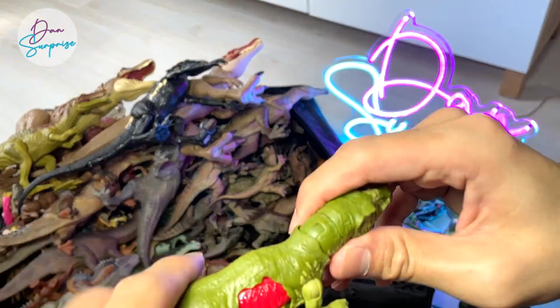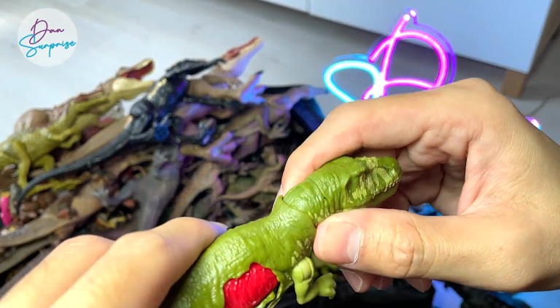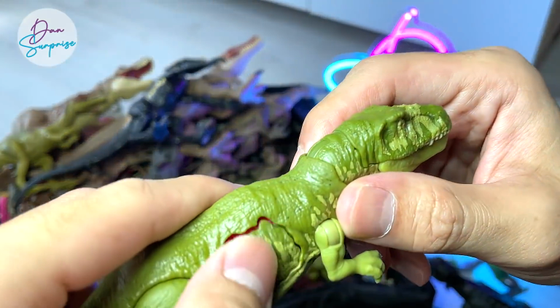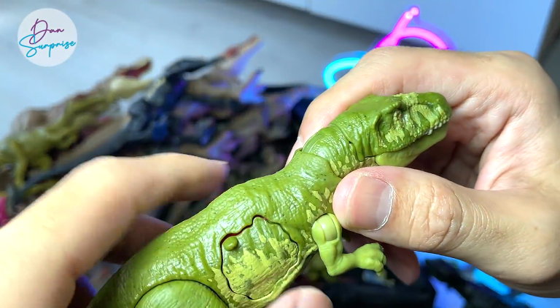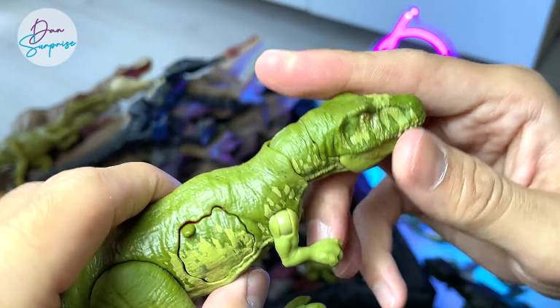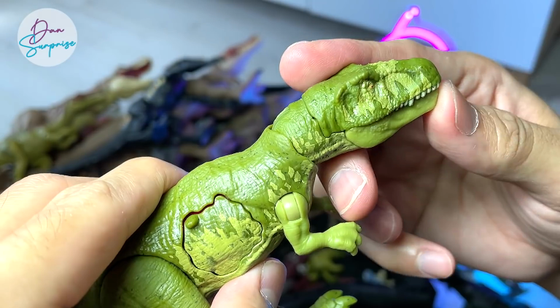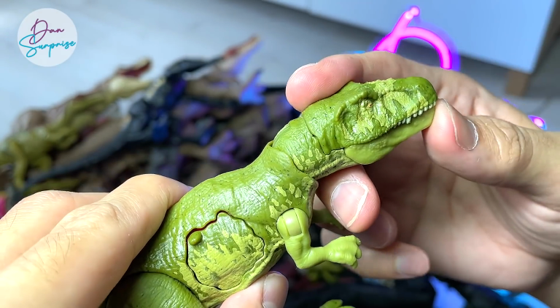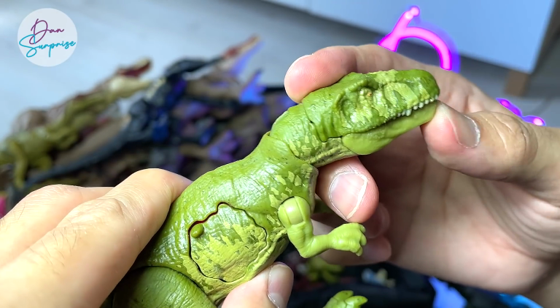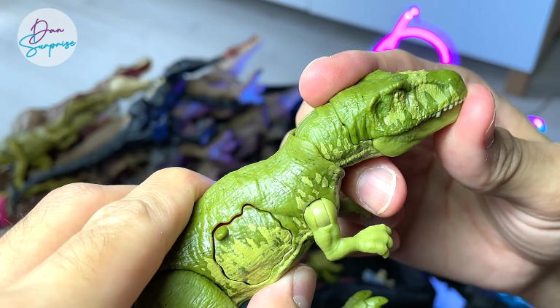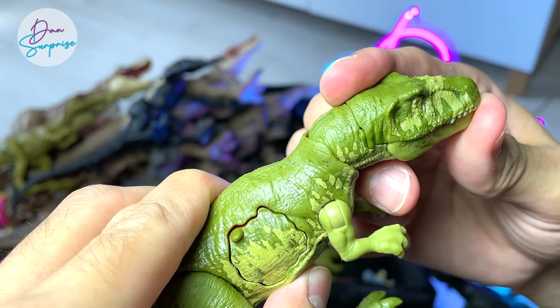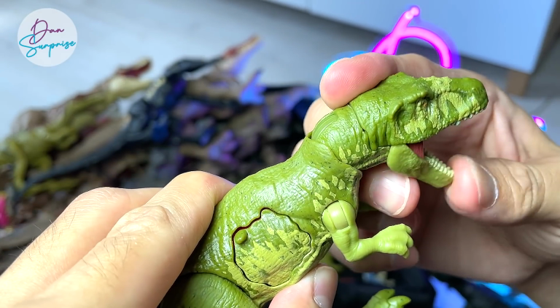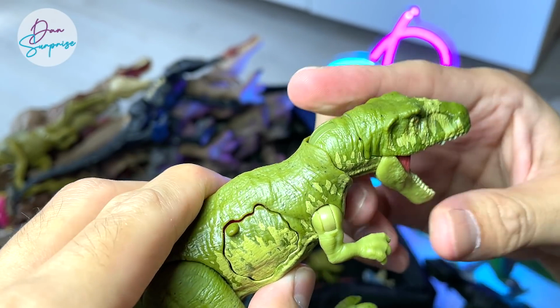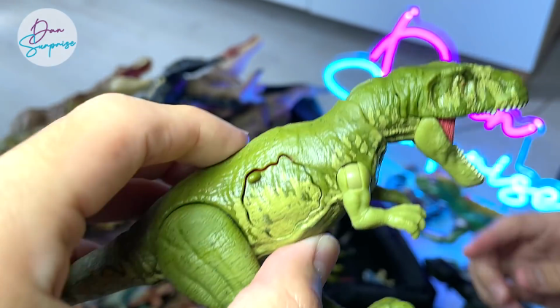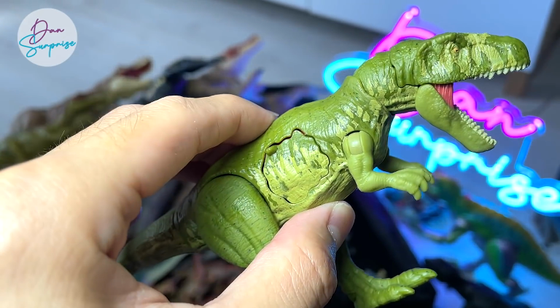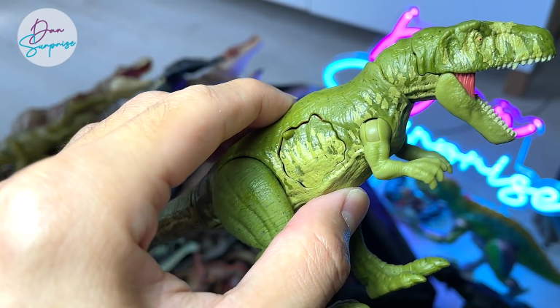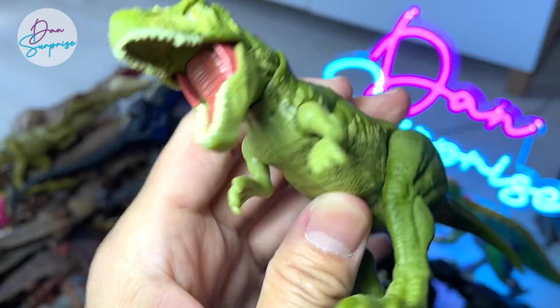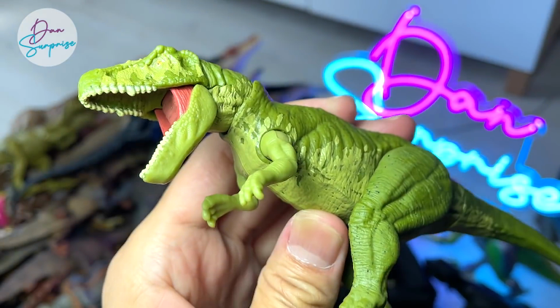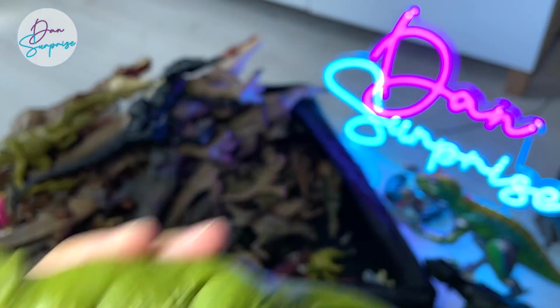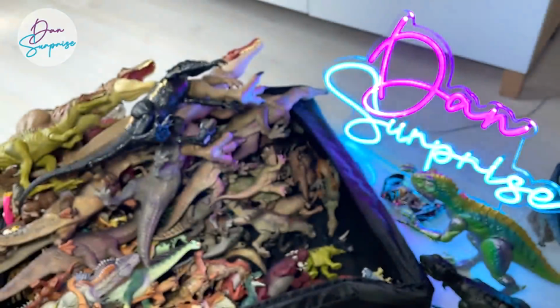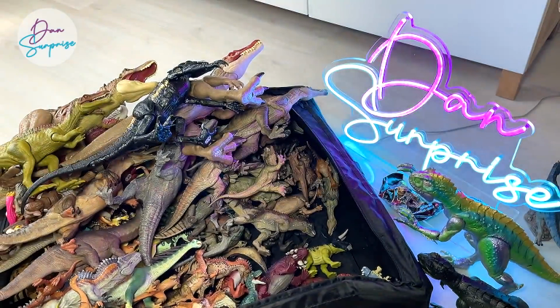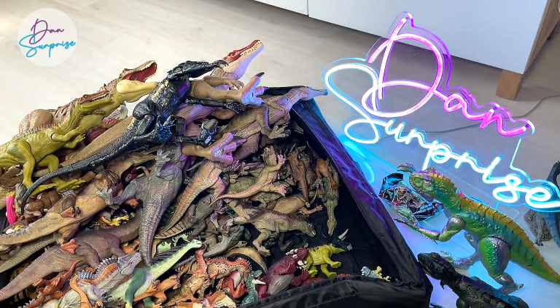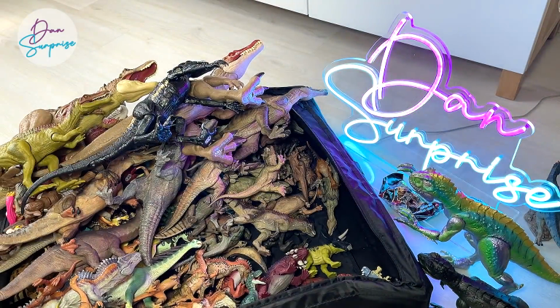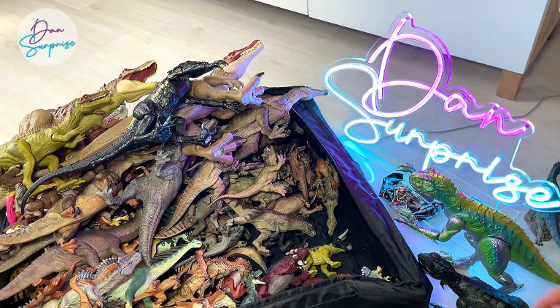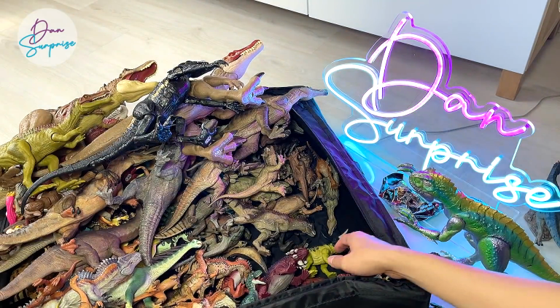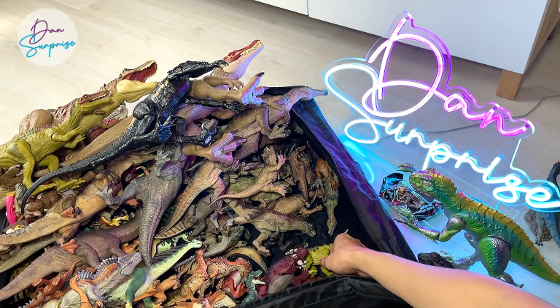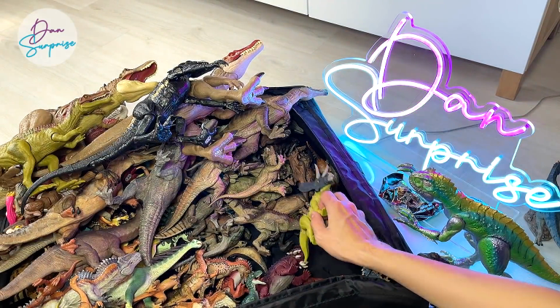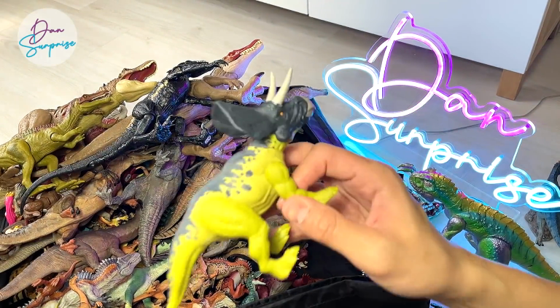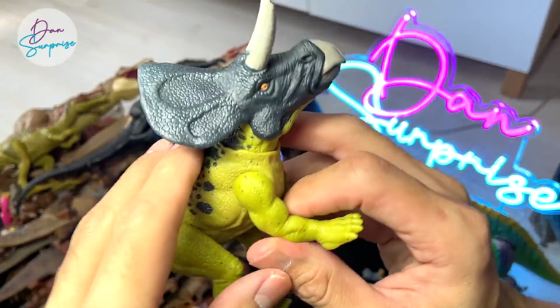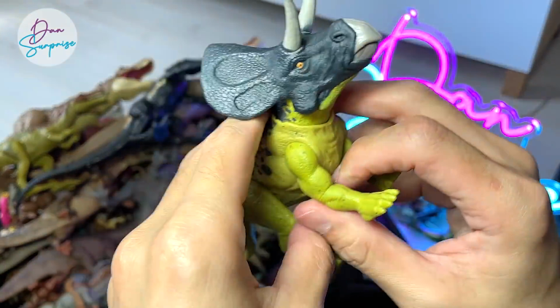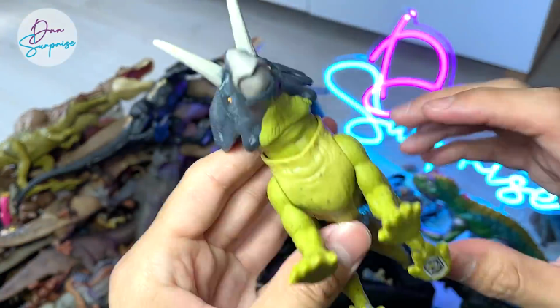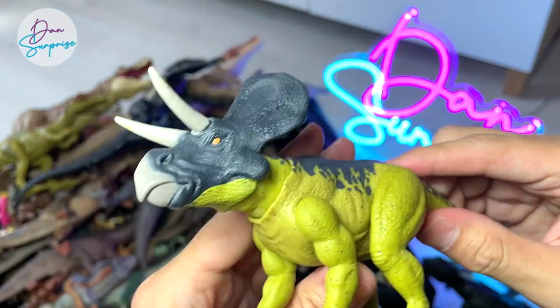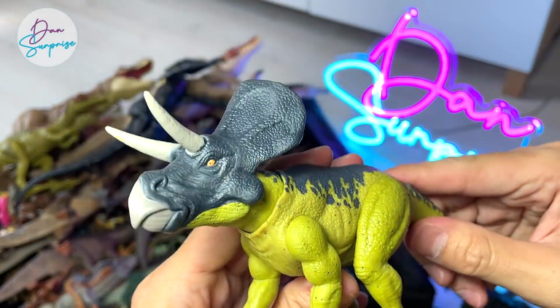Gassosaurus — another really unique species from Mattel. I really love this one. Hopefully they can come up with a bigger version of it. Zuniceratops, released very recently — it's a beautiful ceratopsian.